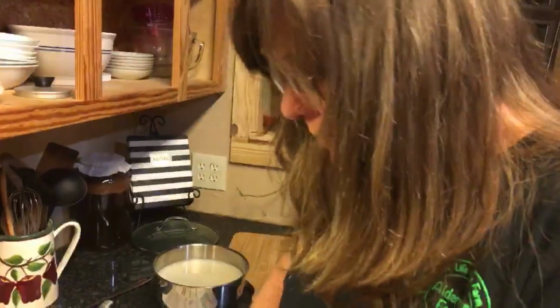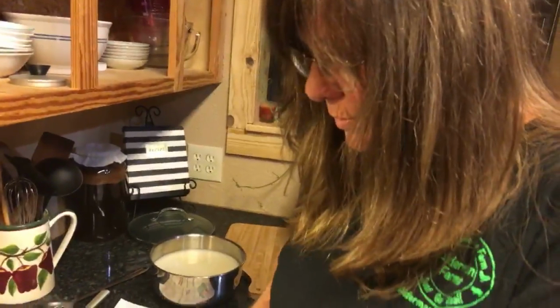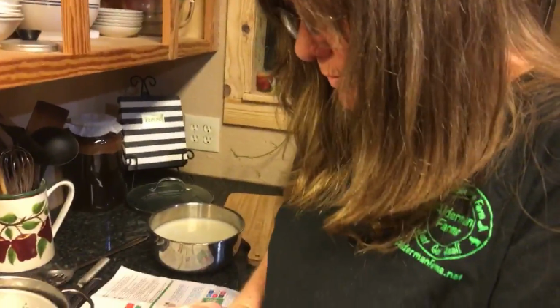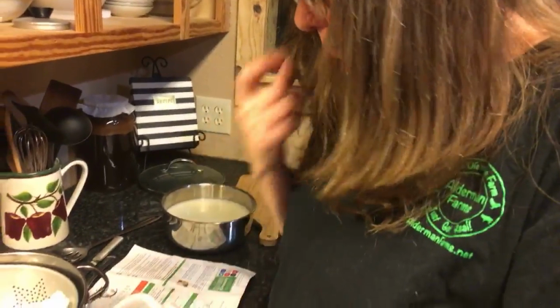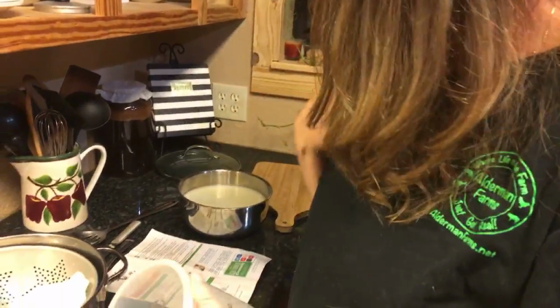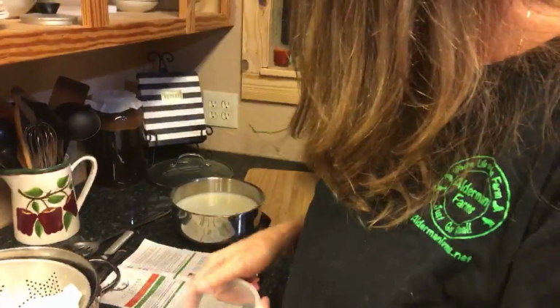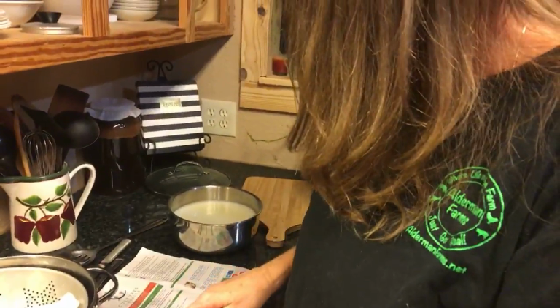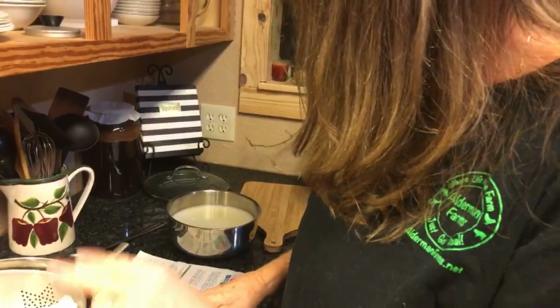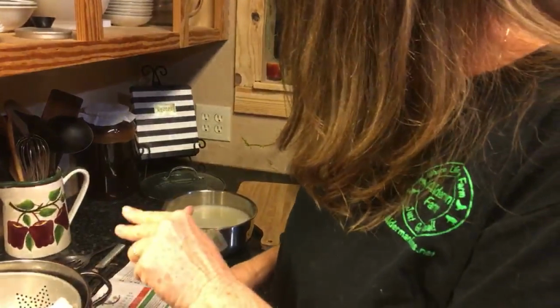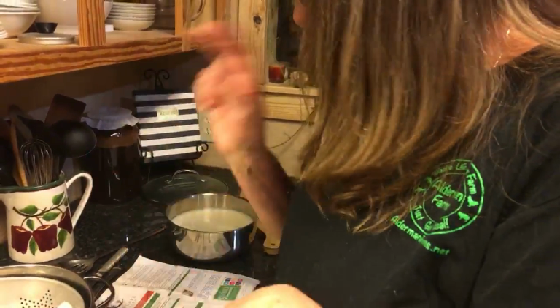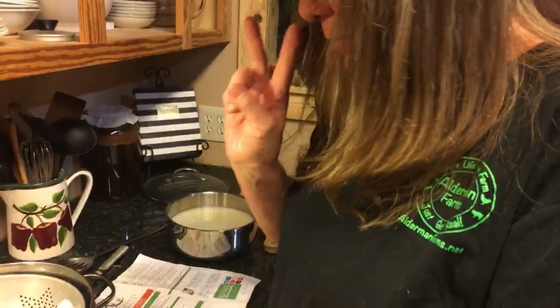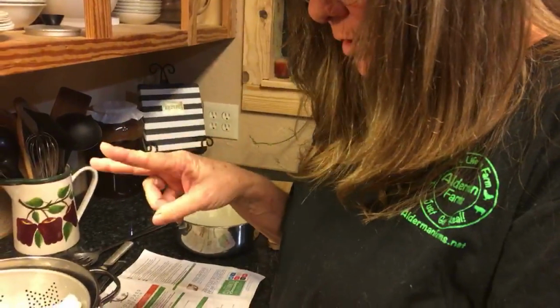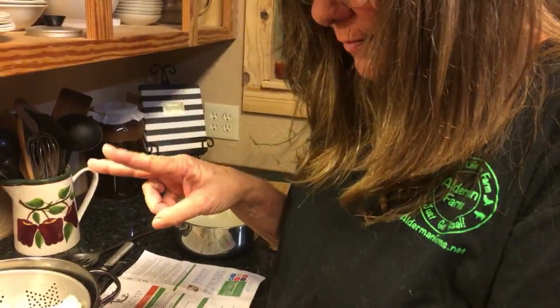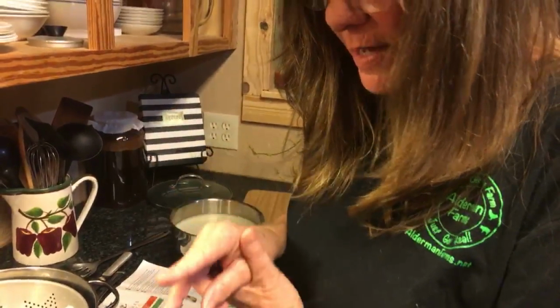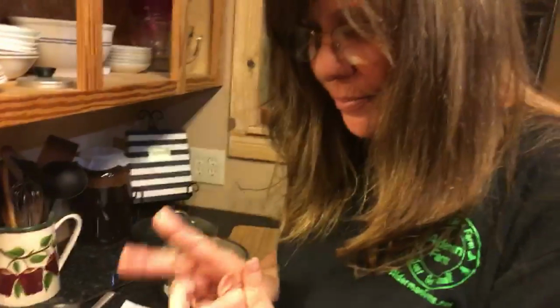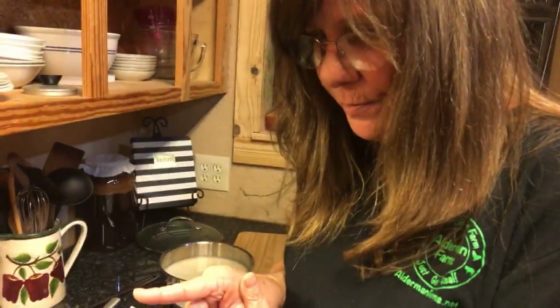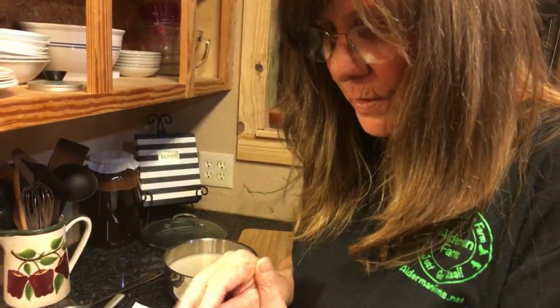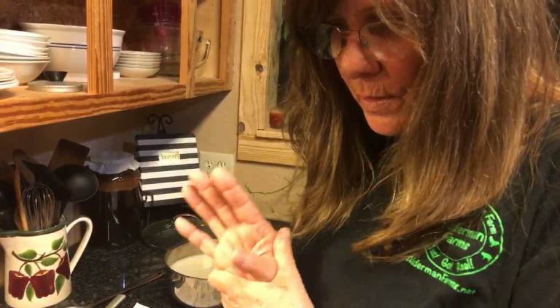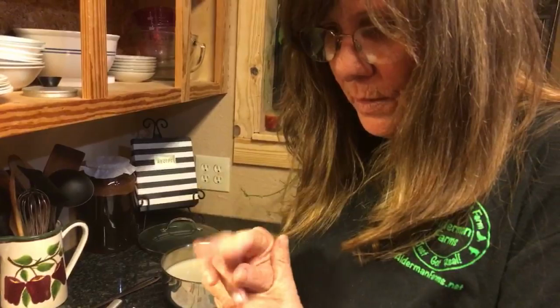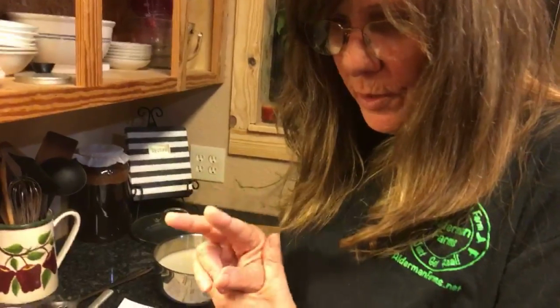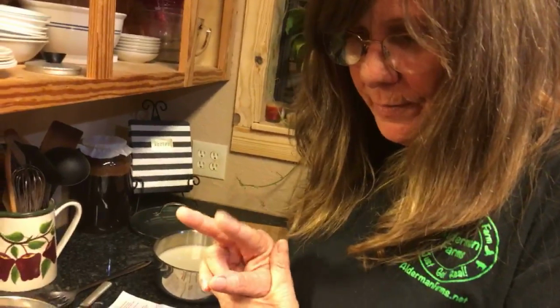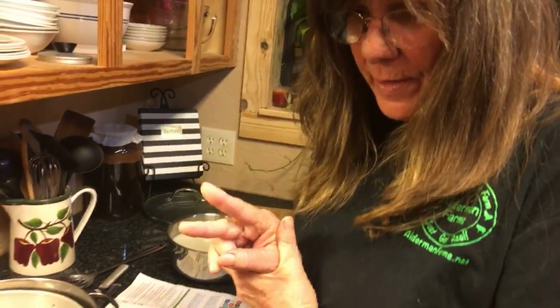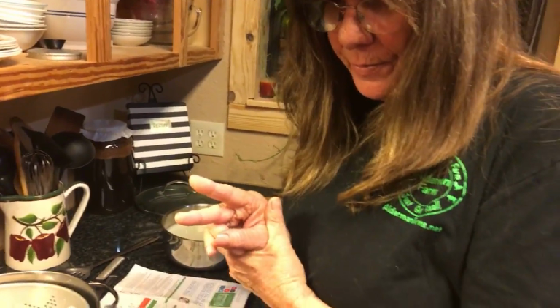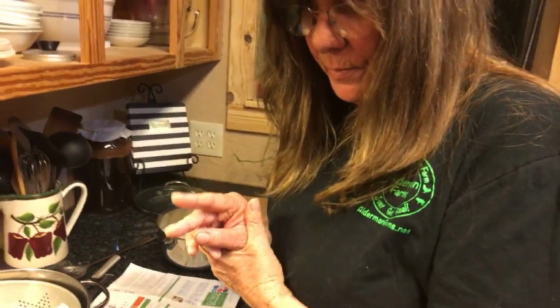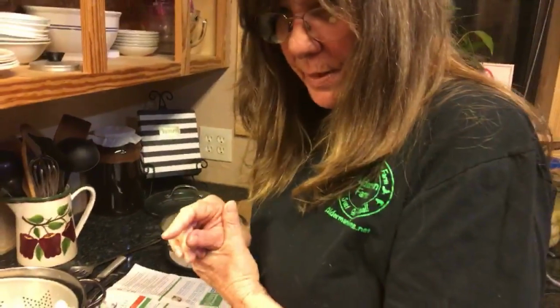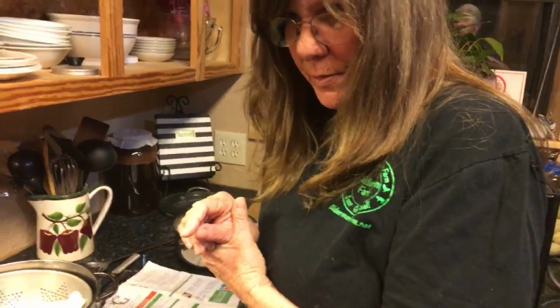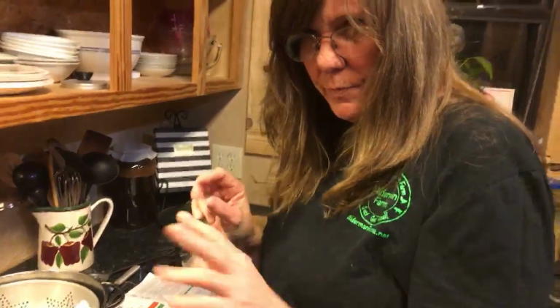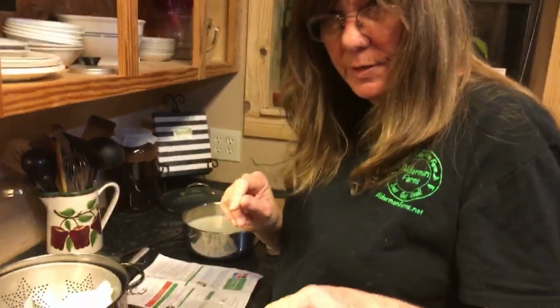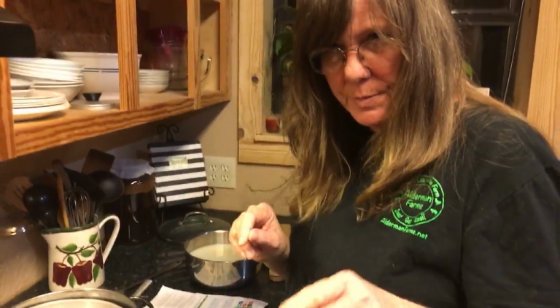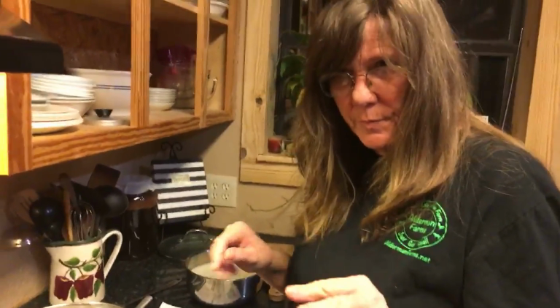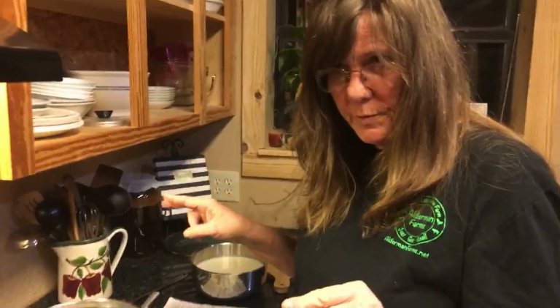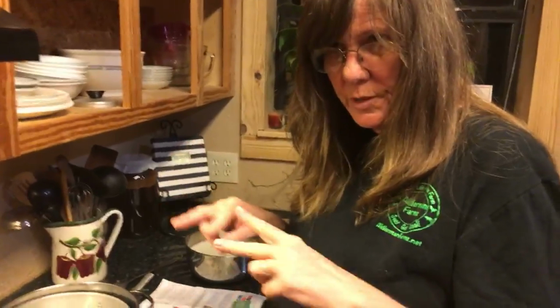So two cups — two, four, six — that leaves me two cups left to divide by three. Would that be three-fourths of a cup? No, that wouldn't be right either. Anyway, that's probably close enough.